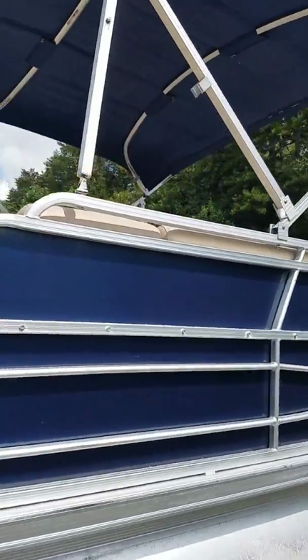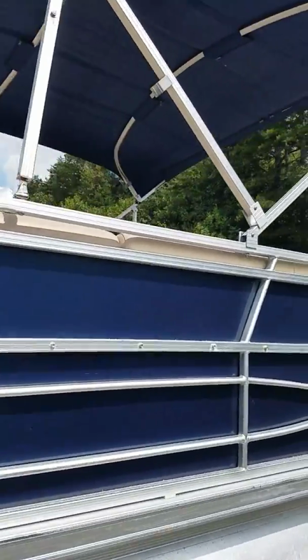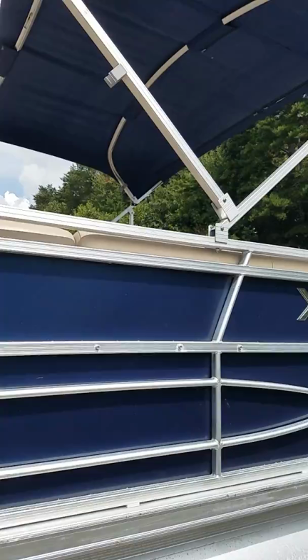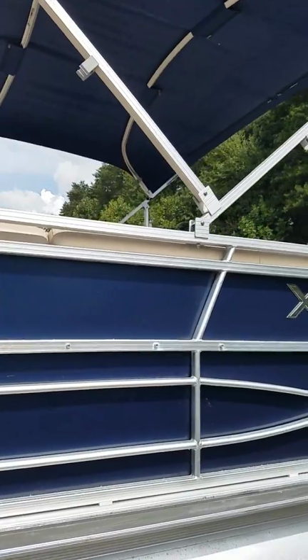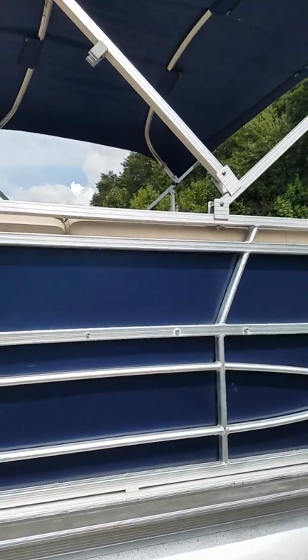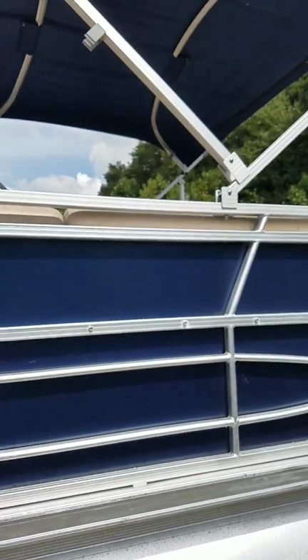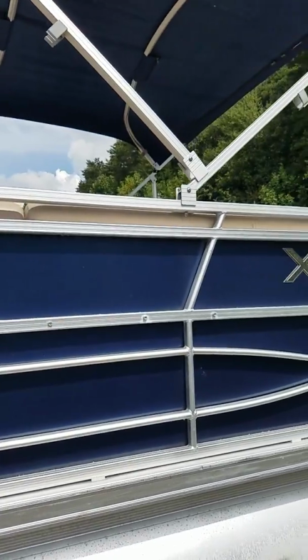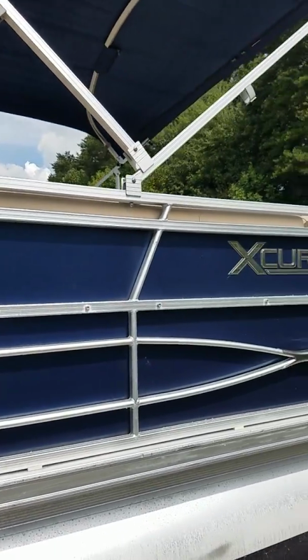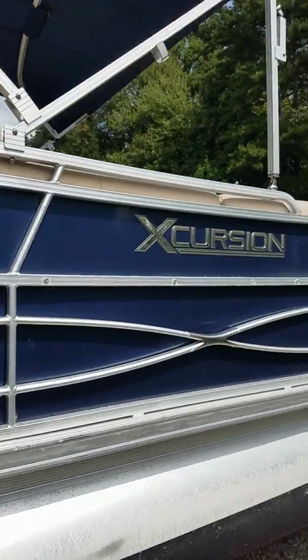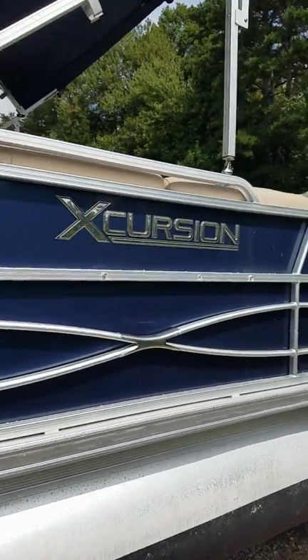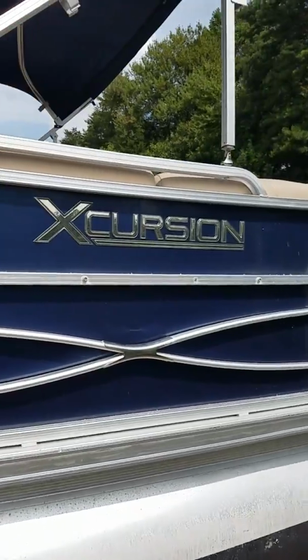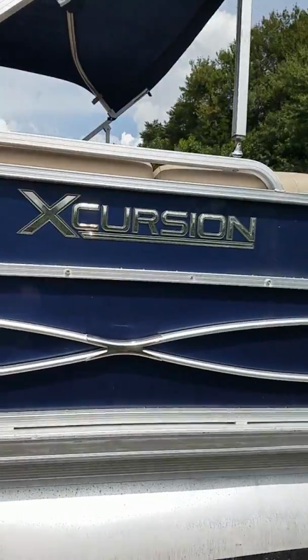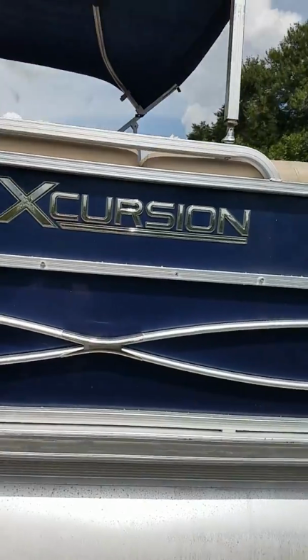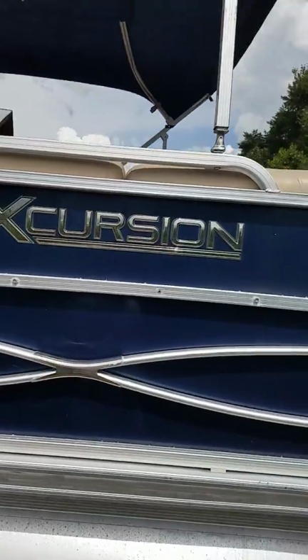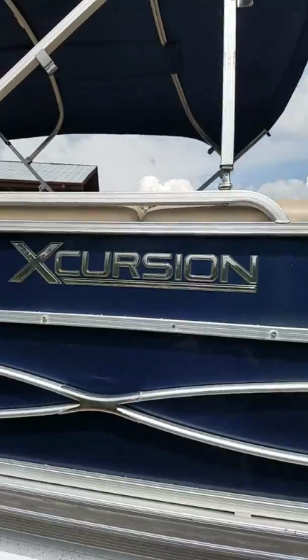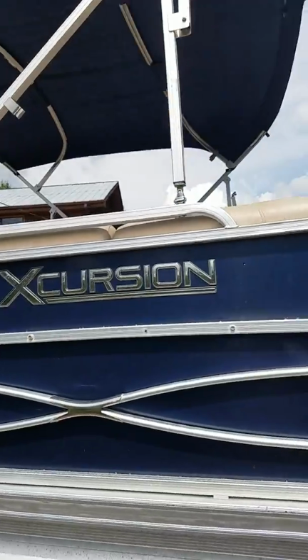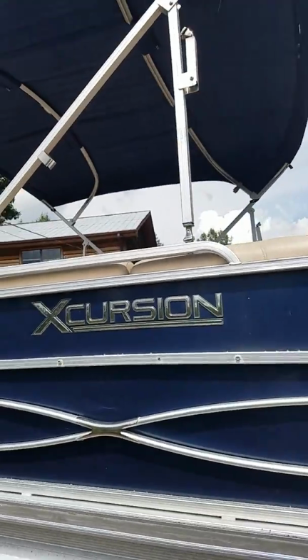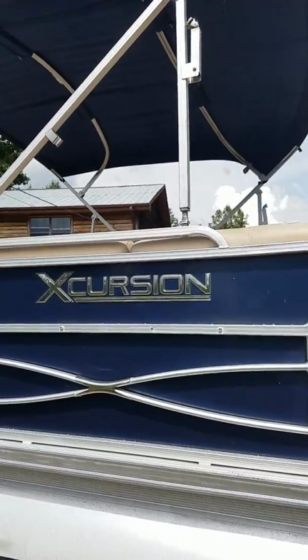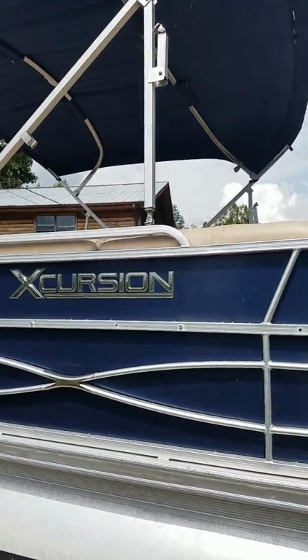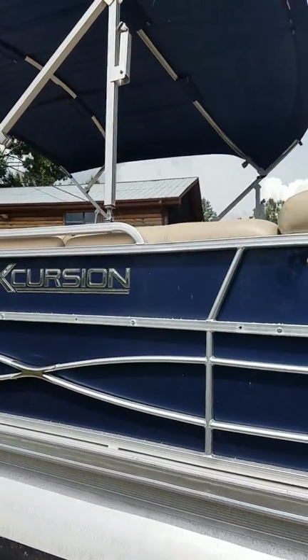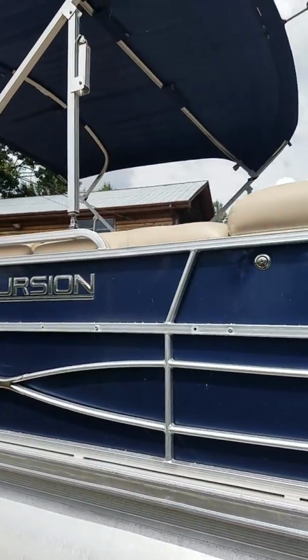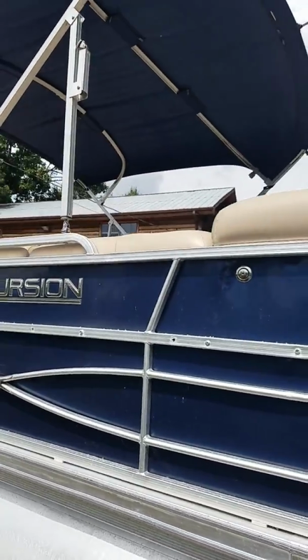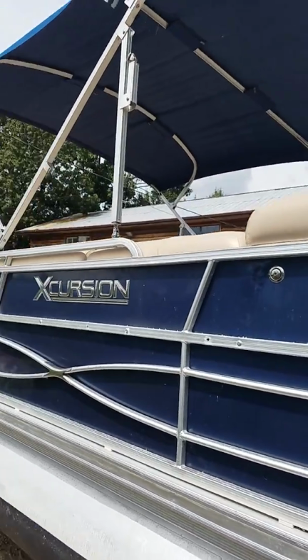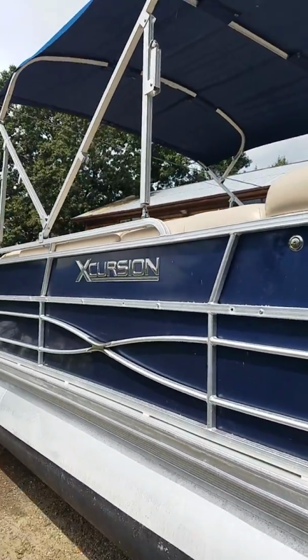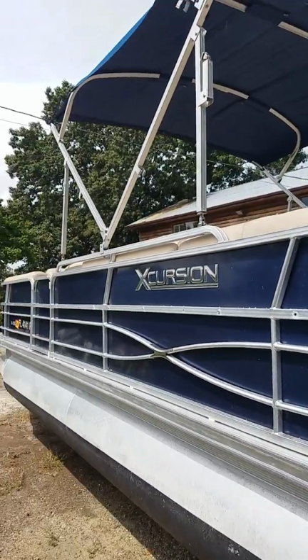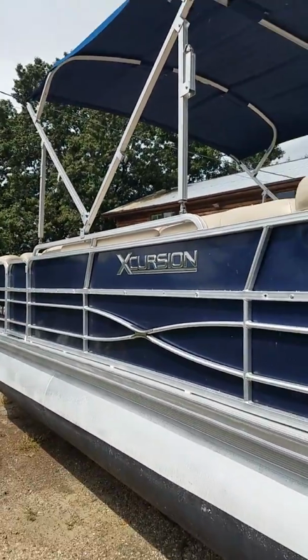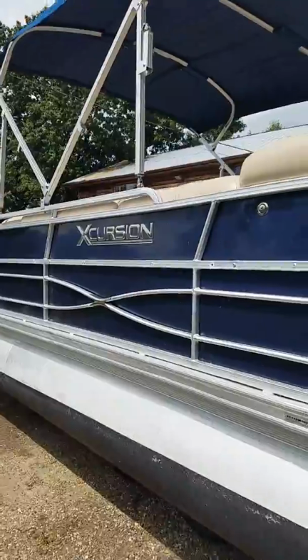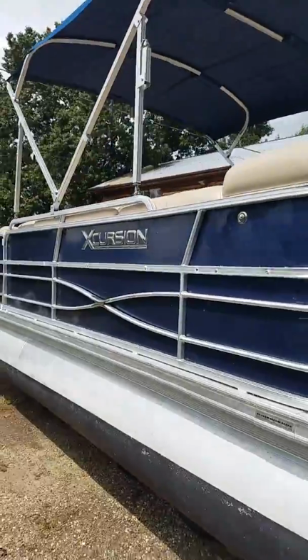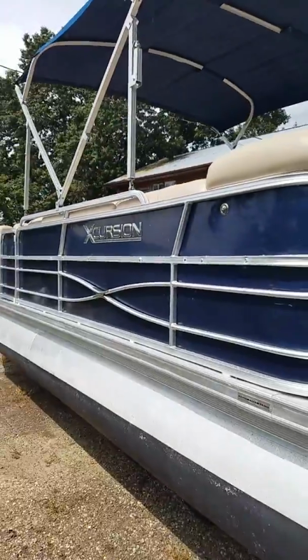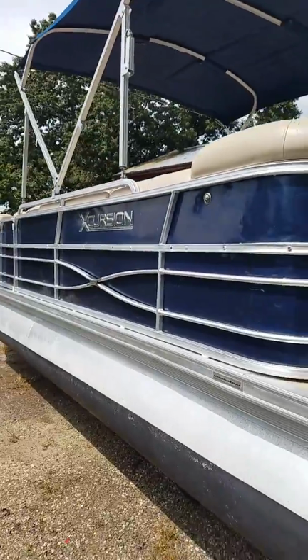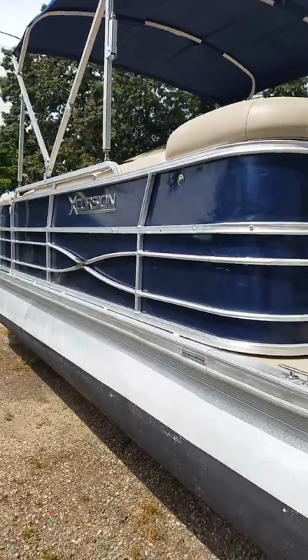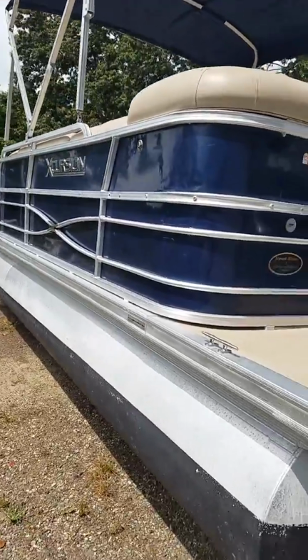Nice hardware on the bimini top — all clips in, very sturdy. You can use it with the bimini top up while just driving around locally, and it has a secondary position to lay it all the way down for interstate travel.